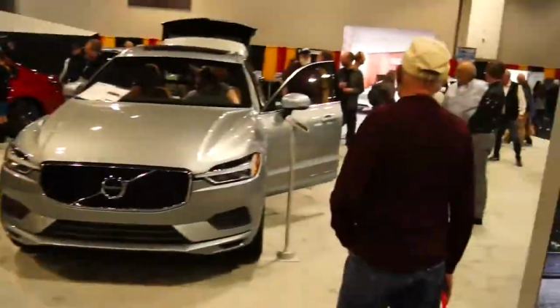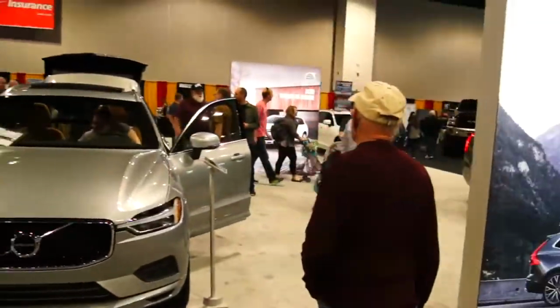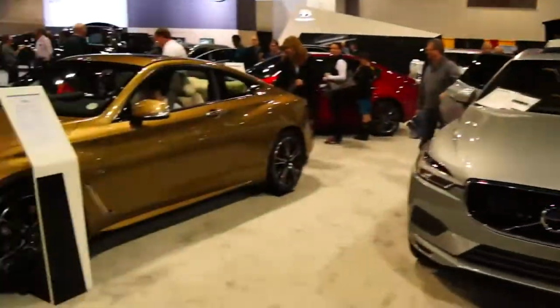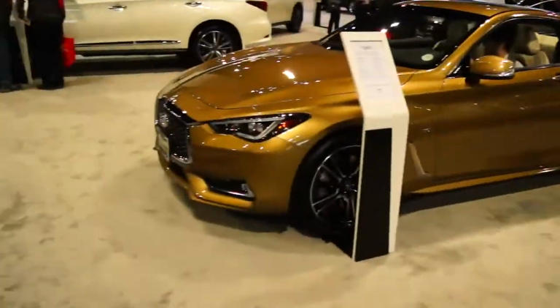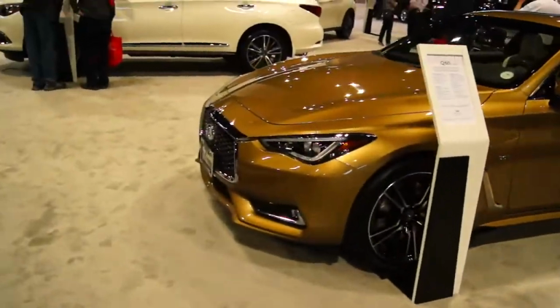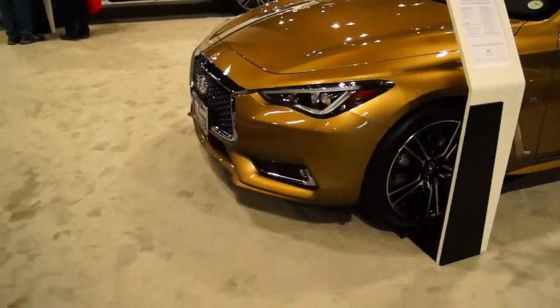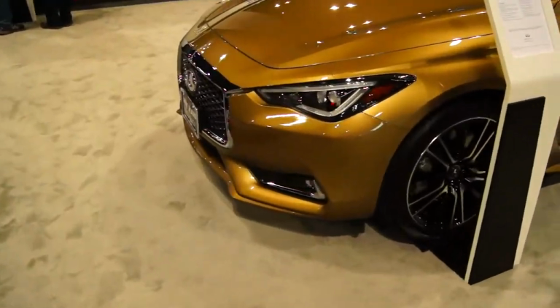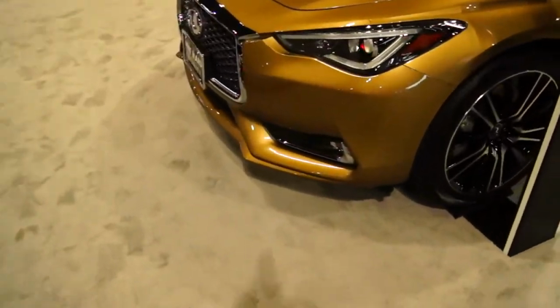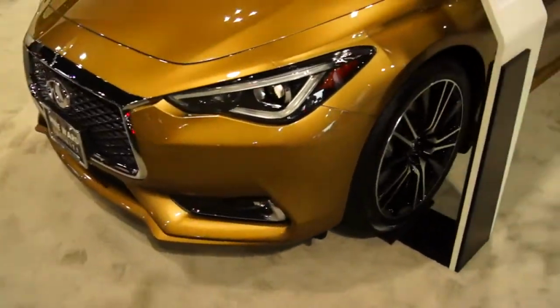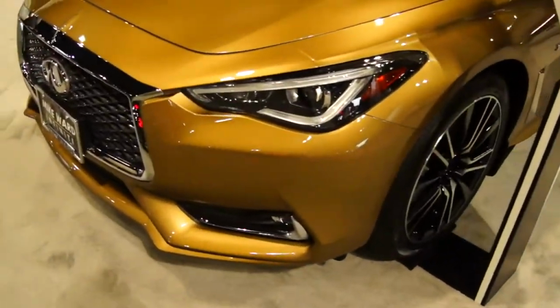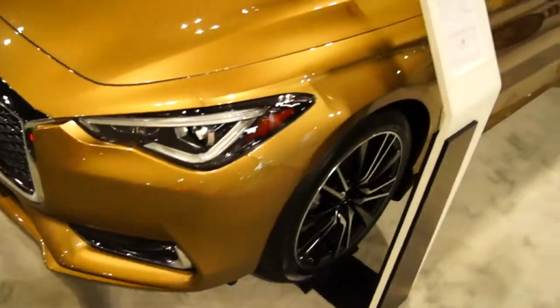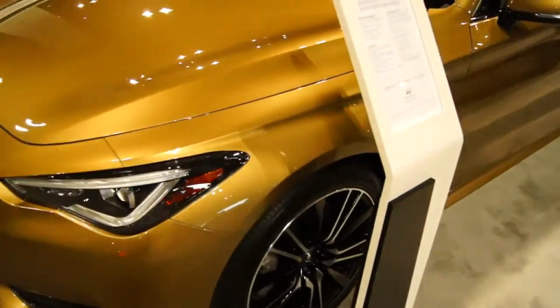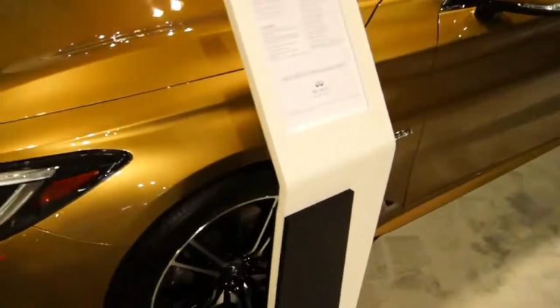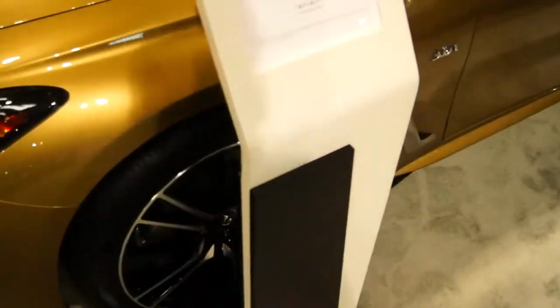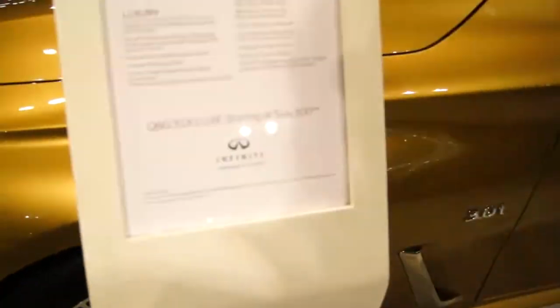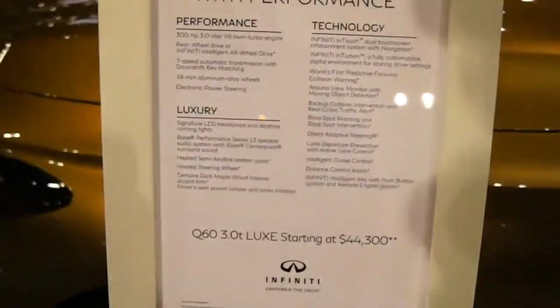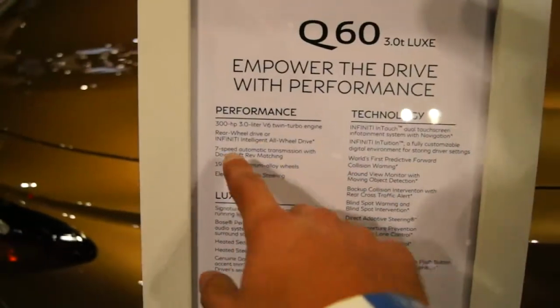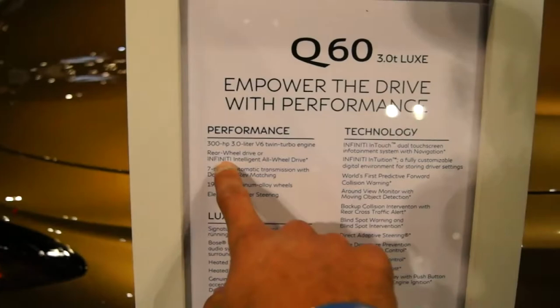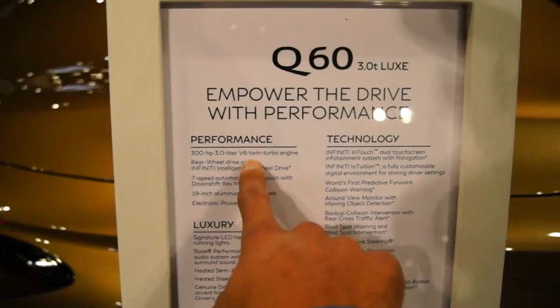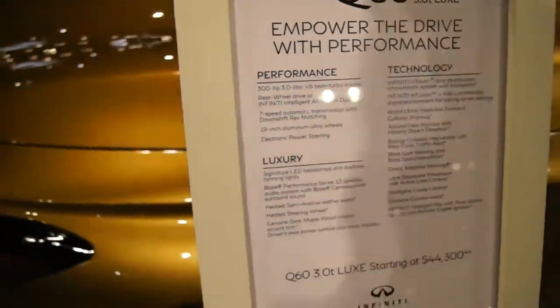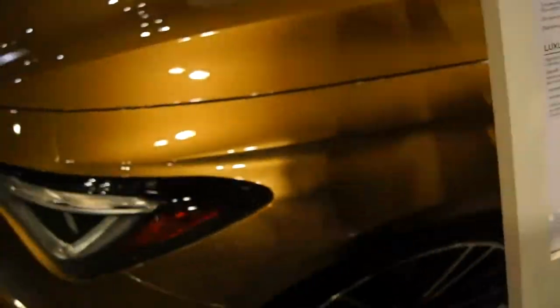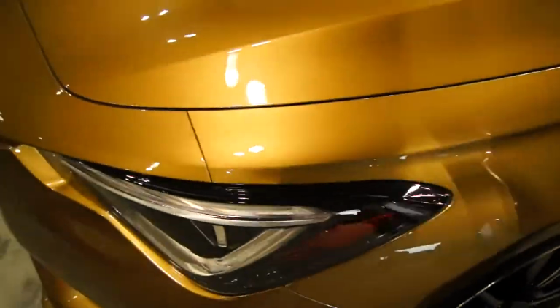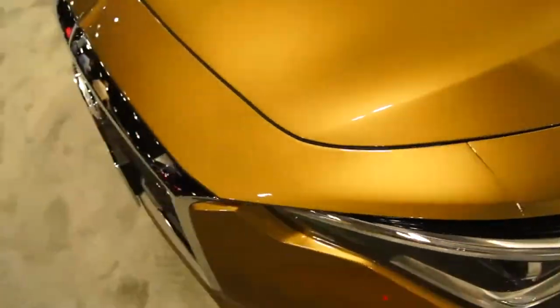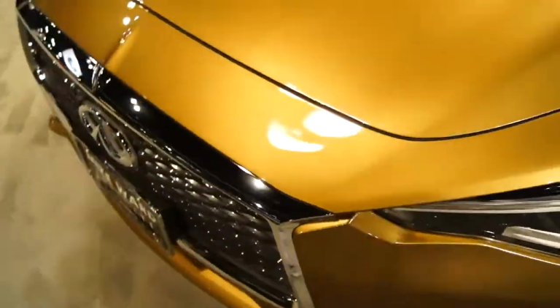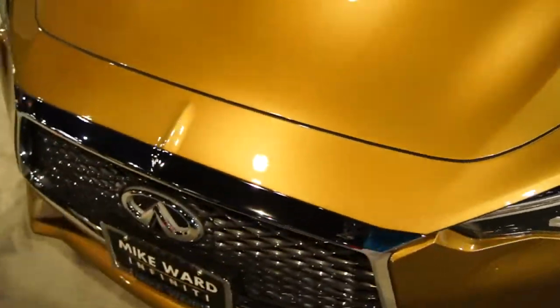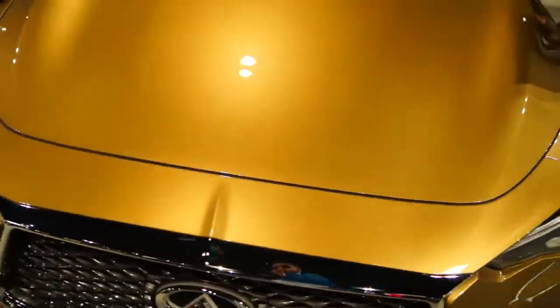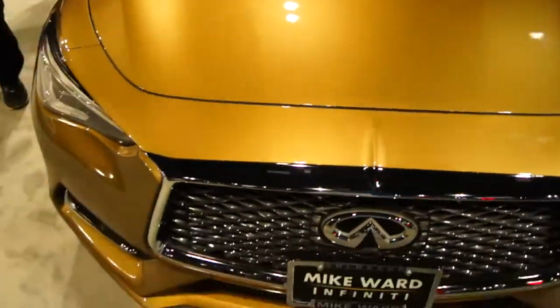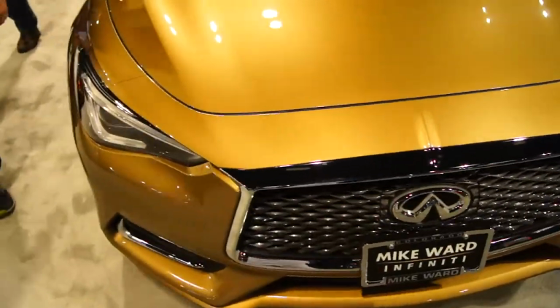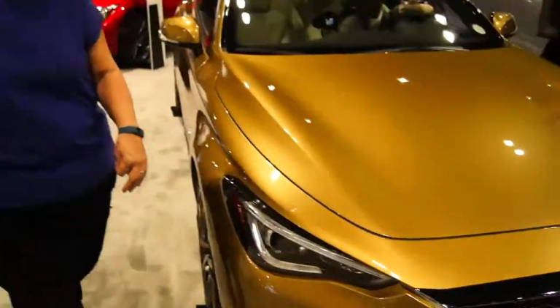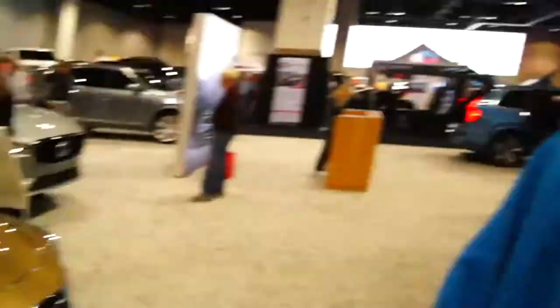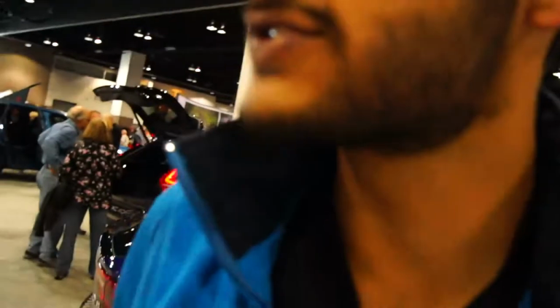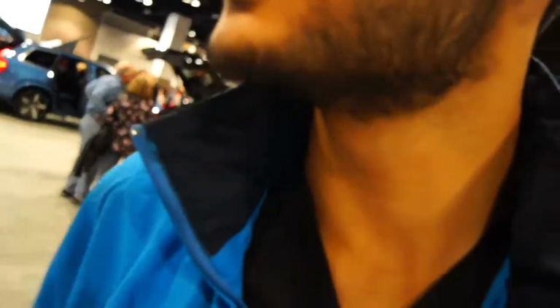Here's all the Volvos and then here's Infiniti. I think this is the Q60. So this is the Q60 — 300 horsepower V6. That's not as fast, I don't know if that's the fastest one, but that's still pretty cool.